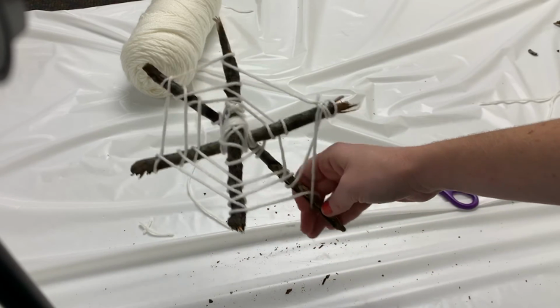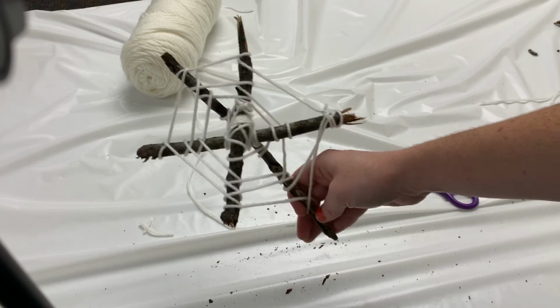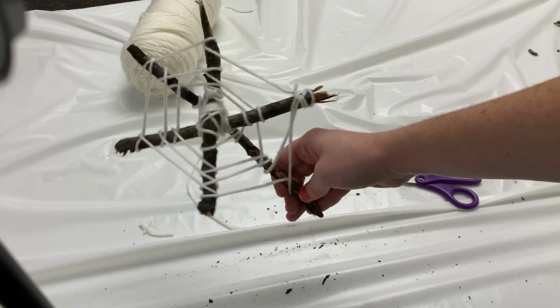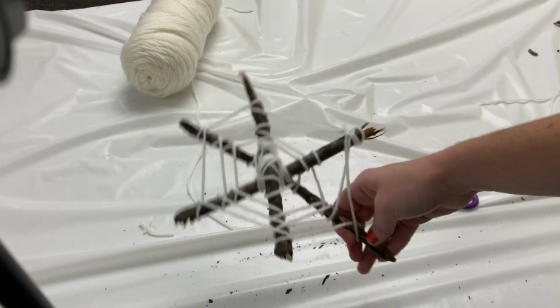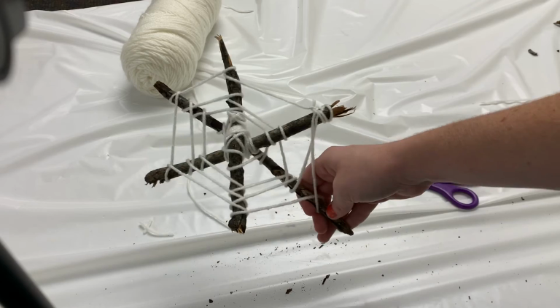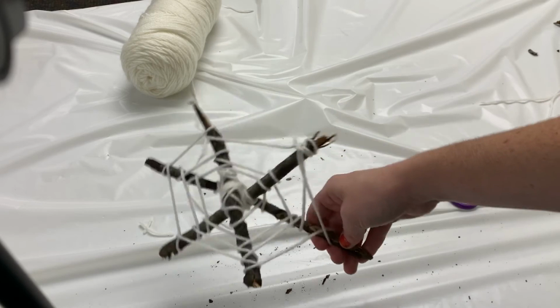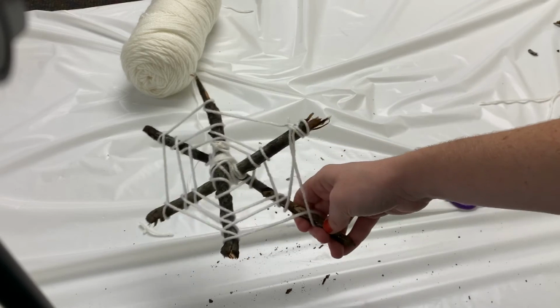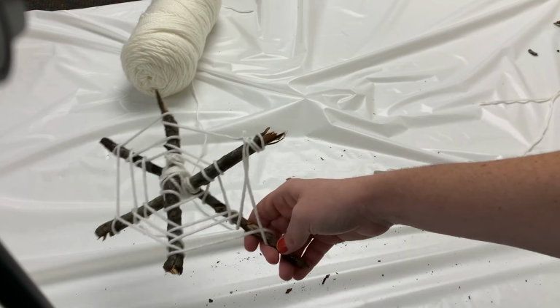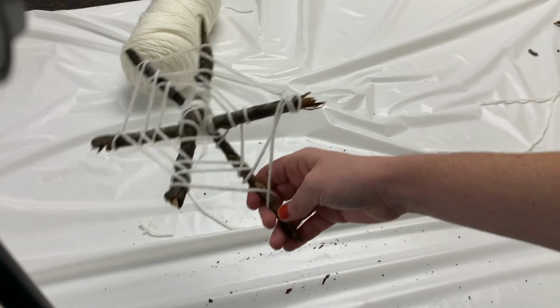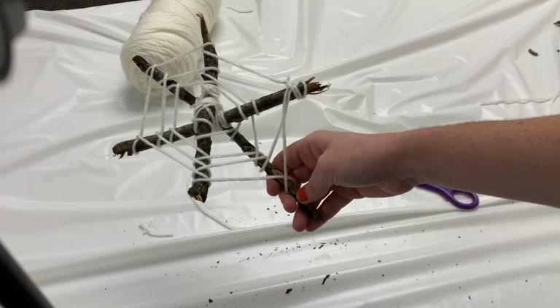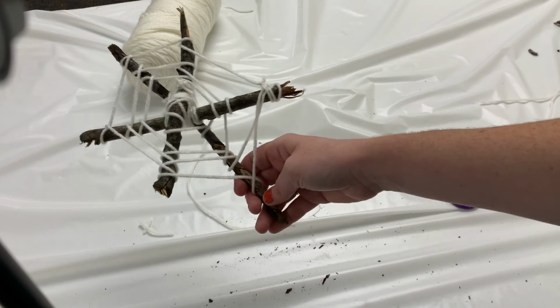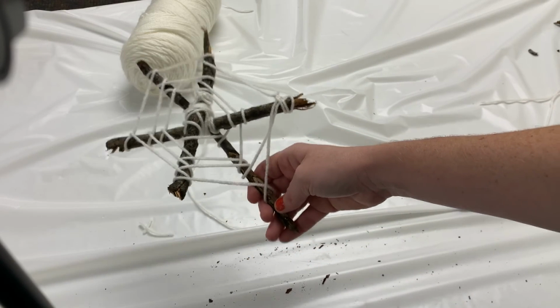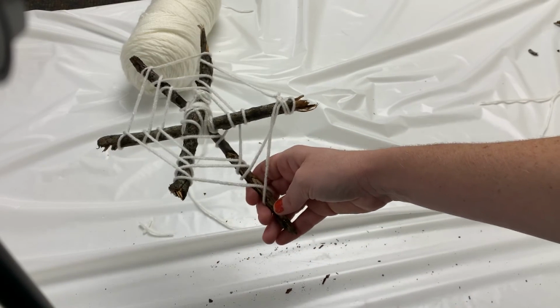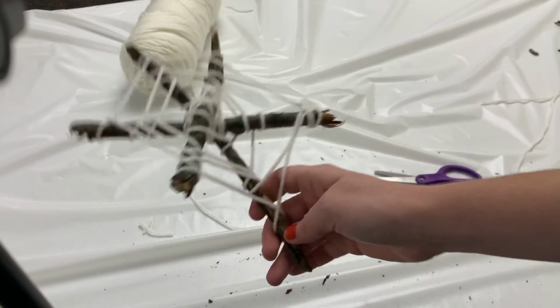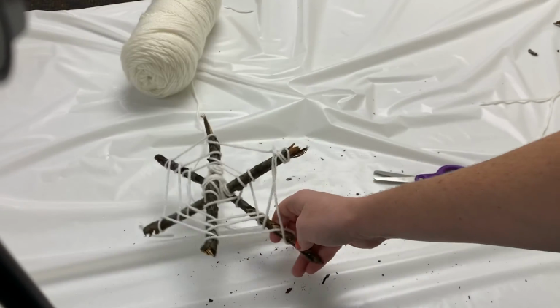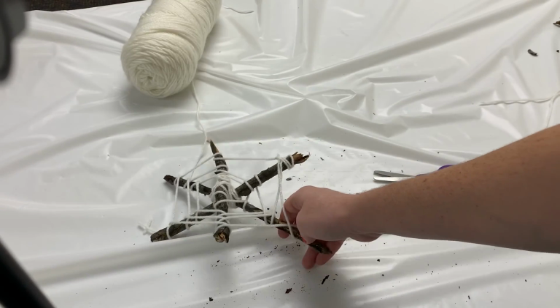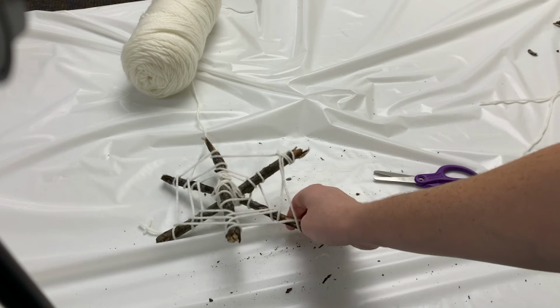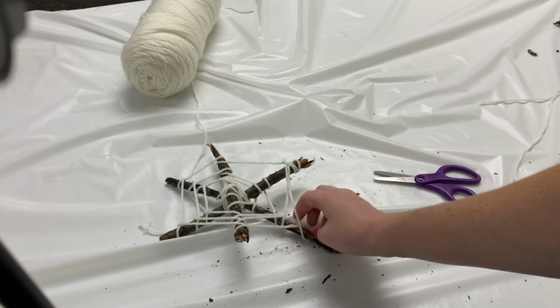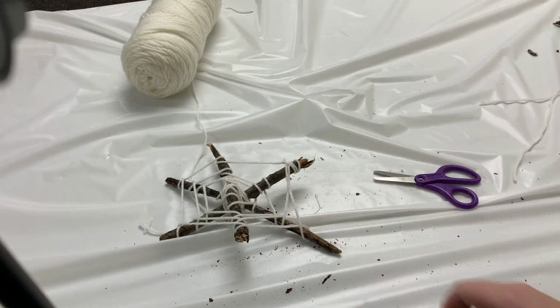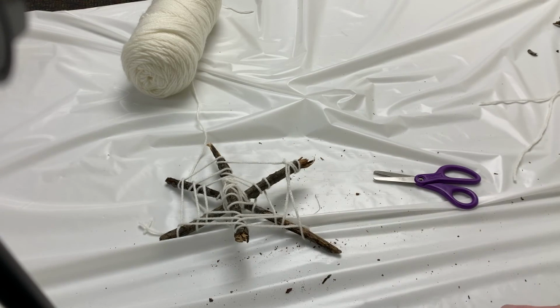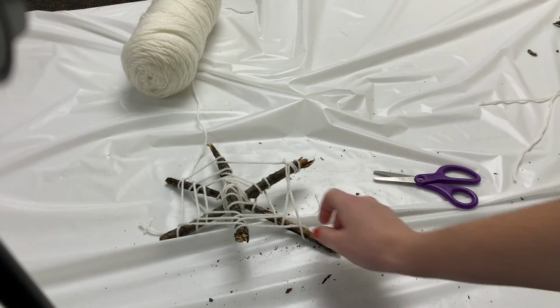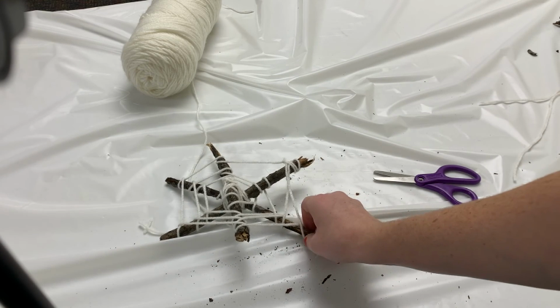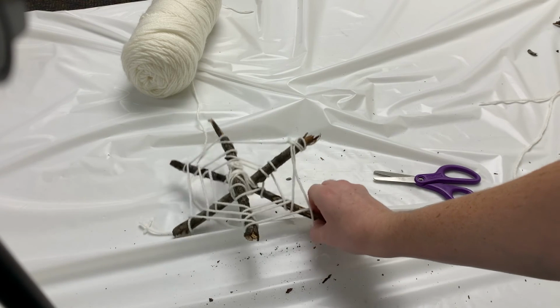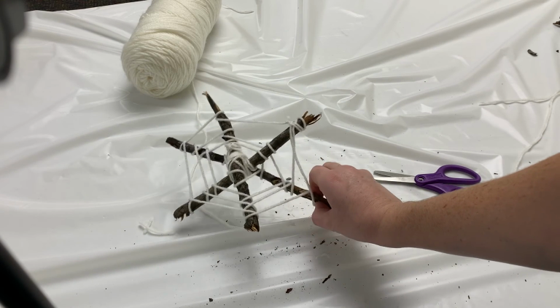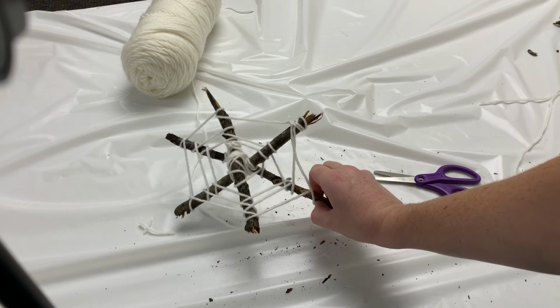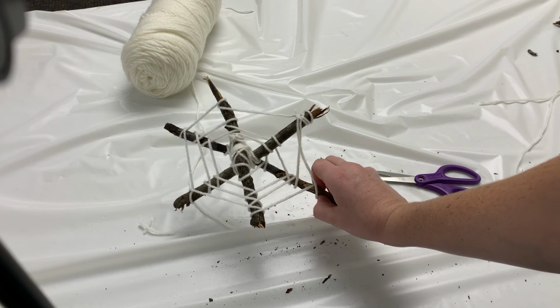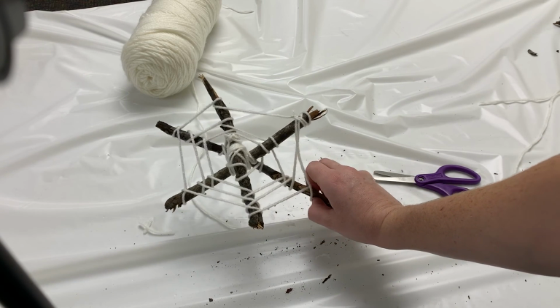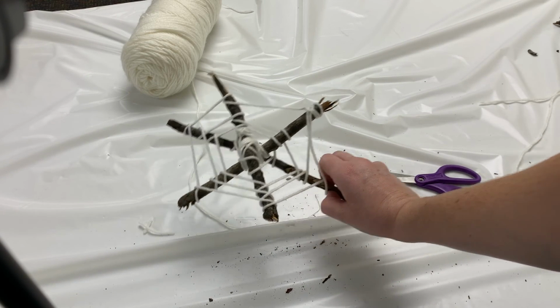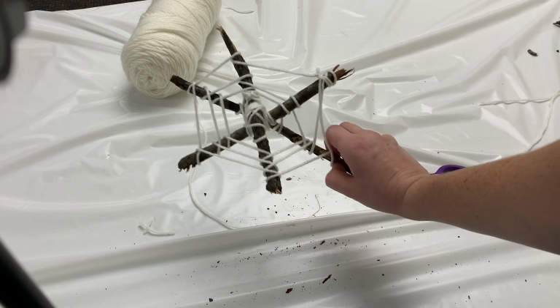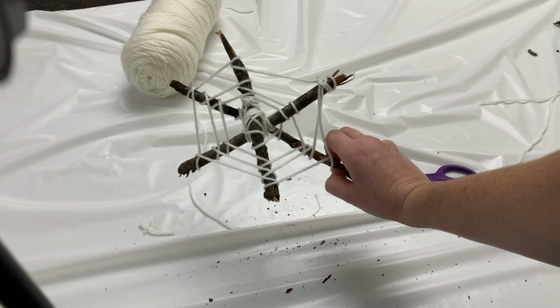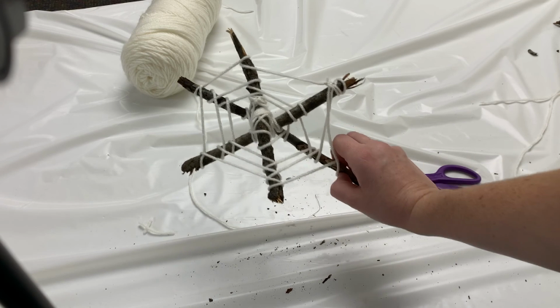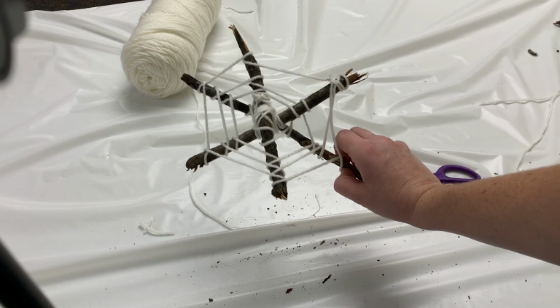All you need to do now is put it outside and see if a real spider comes up to it. I hope you had a good time with our Halloween nature art, and I'll look forward to seeing you again soon at some of our other programs. Have a great day, everybody. Bye-bye!